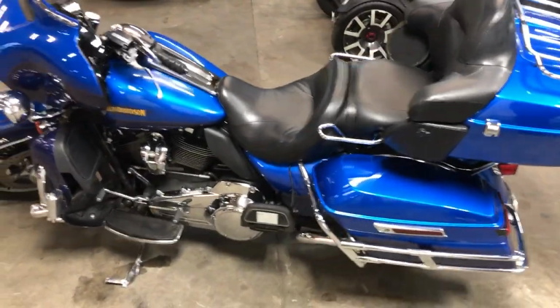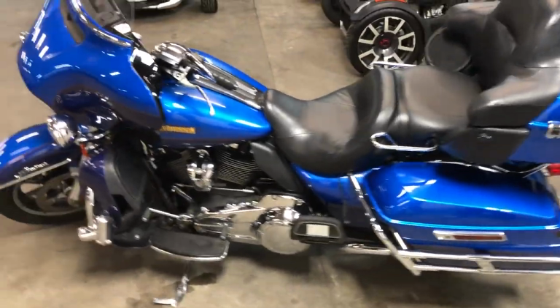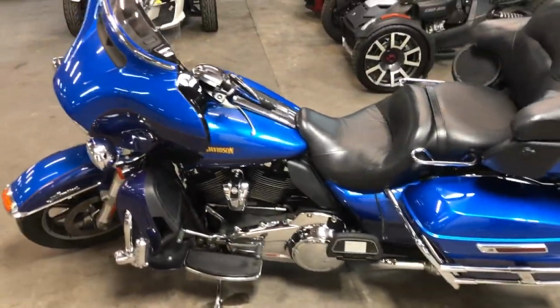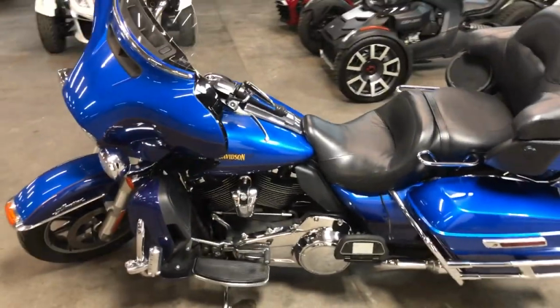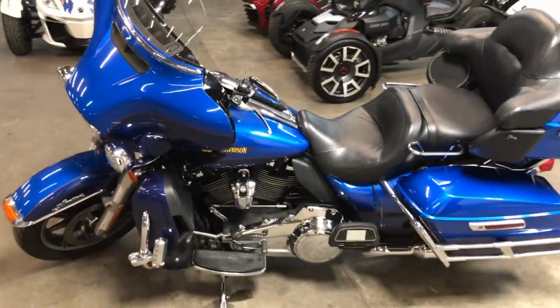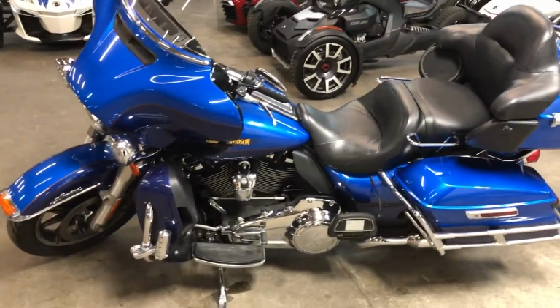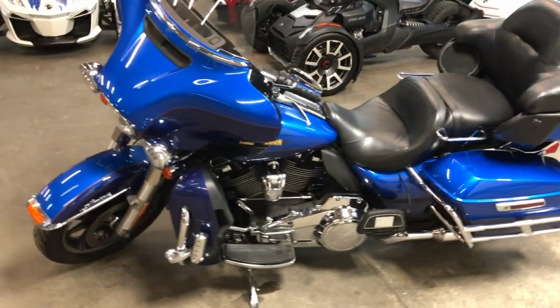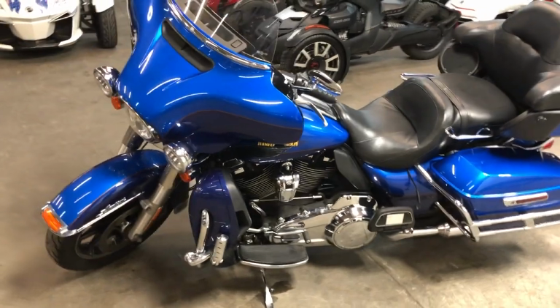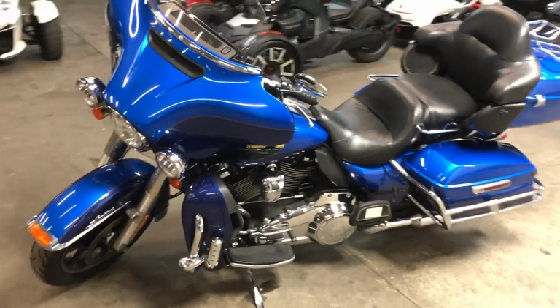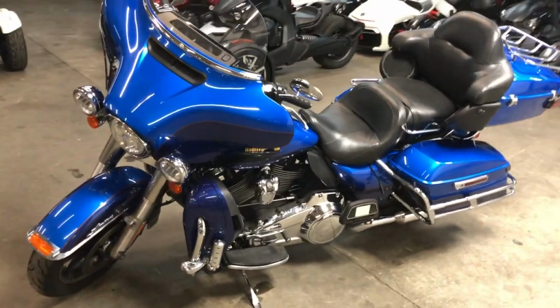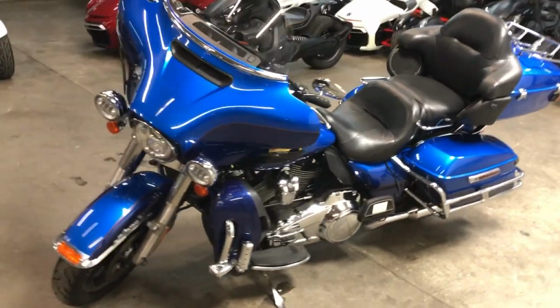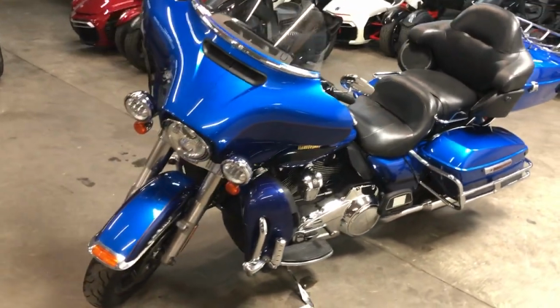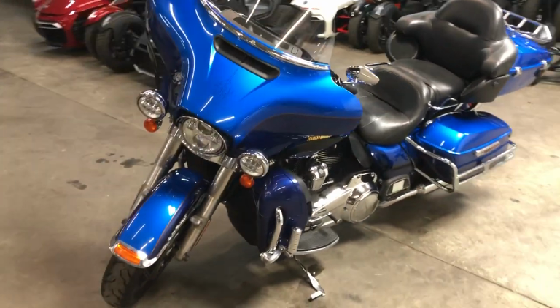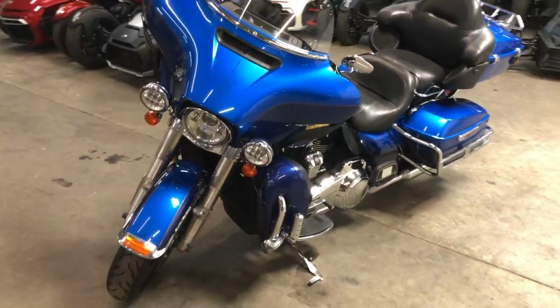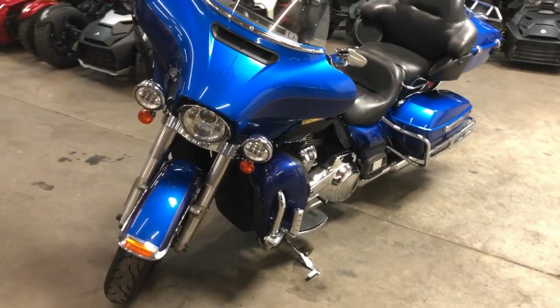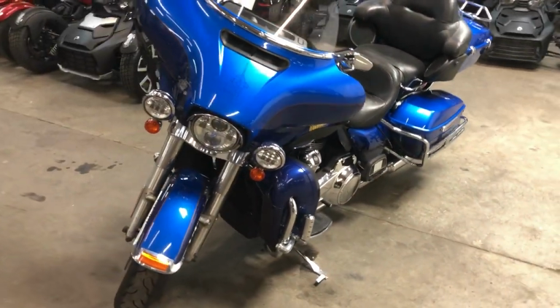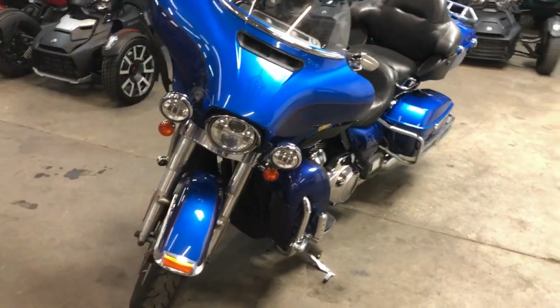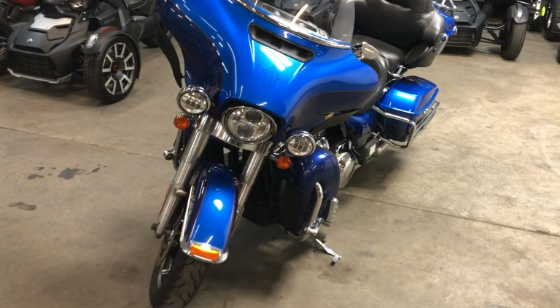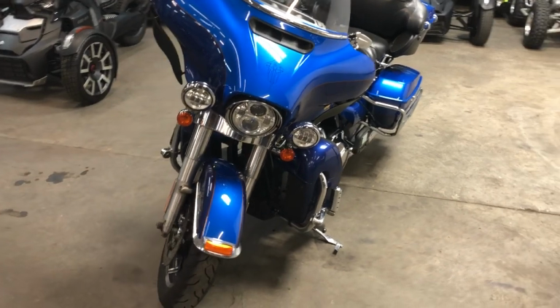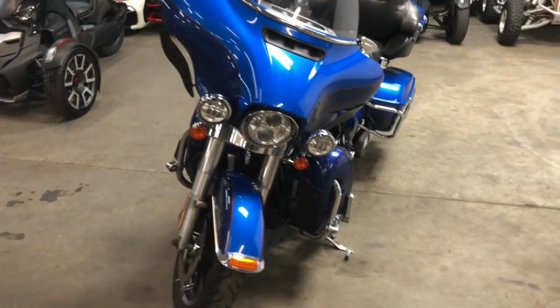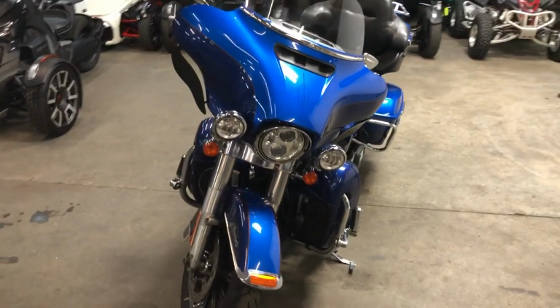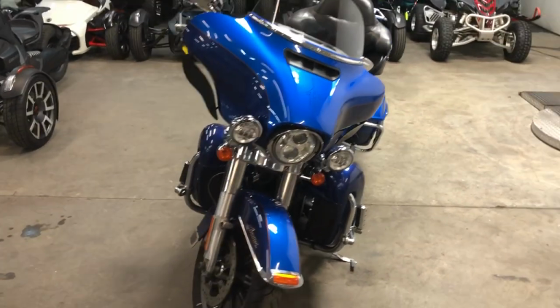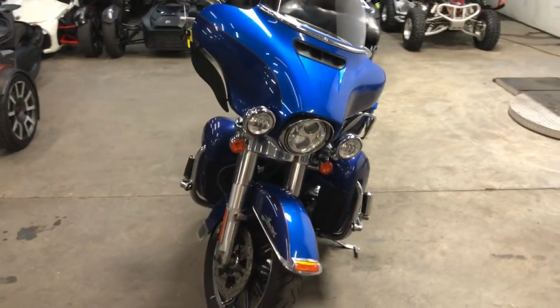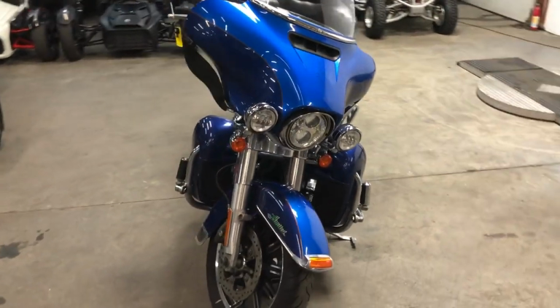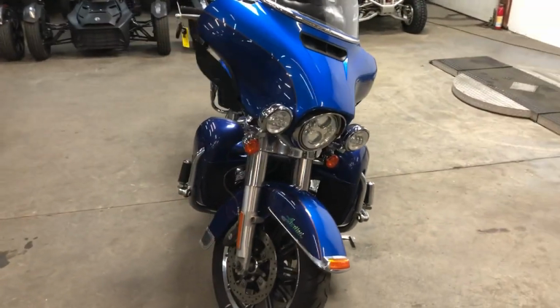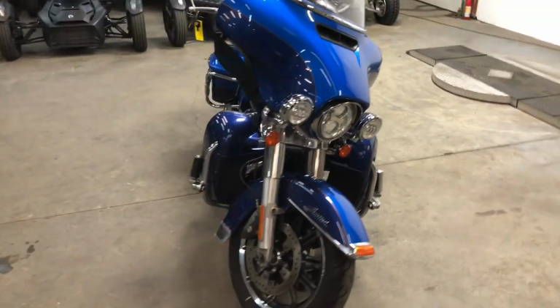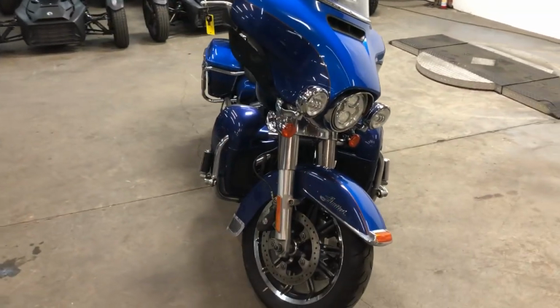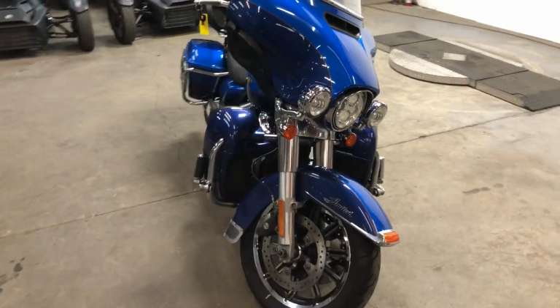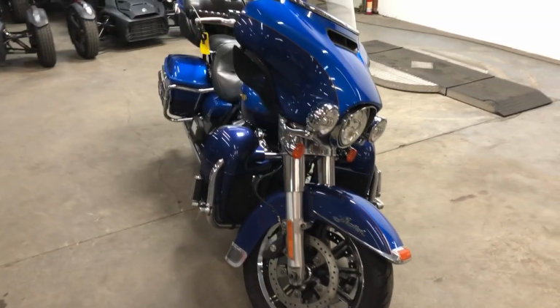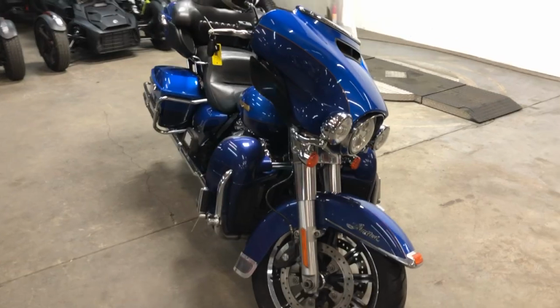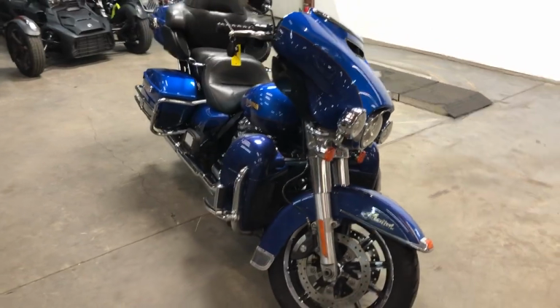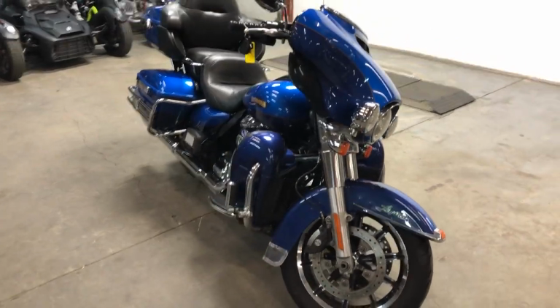This thing needs nothing — just been through the service department, it is ready to go, and only $11,999. Give us a call, we'll get it done. You can own the 2017 Ultra Limited in Bonneville Blue. 810-648-9500.